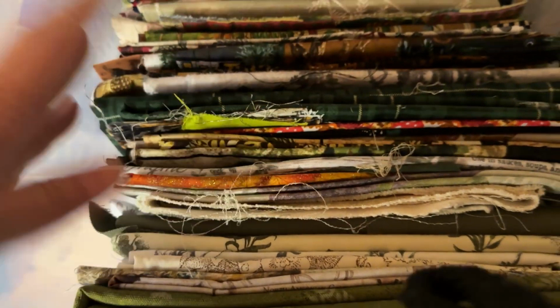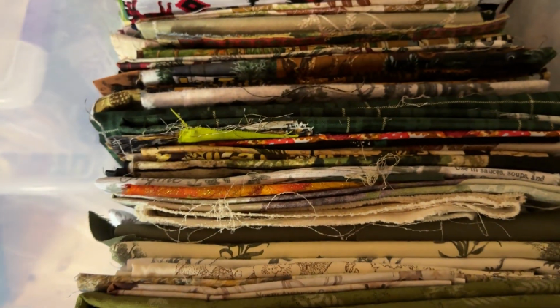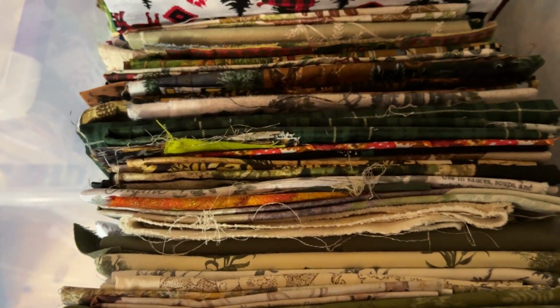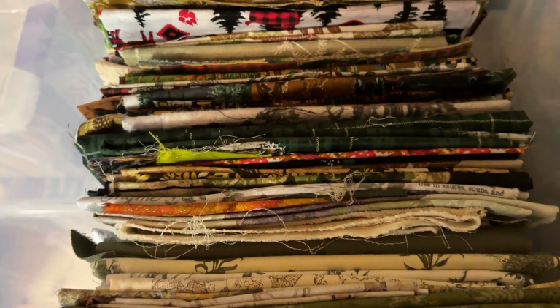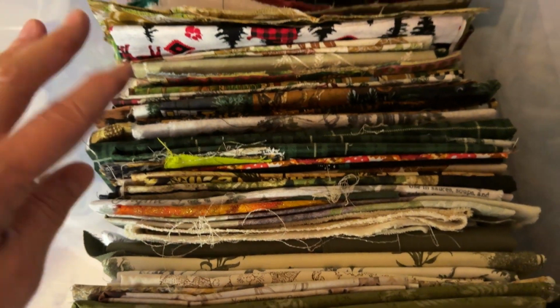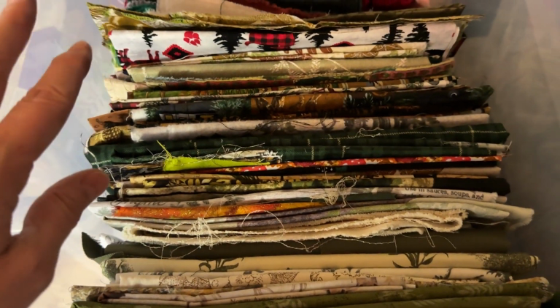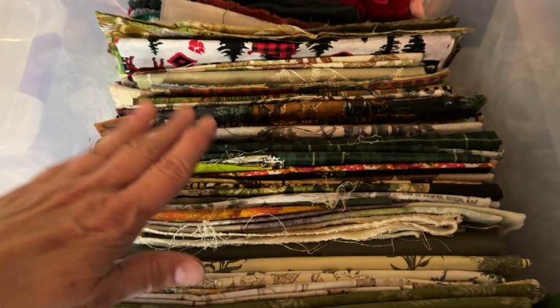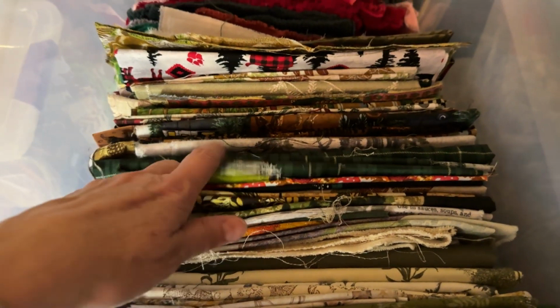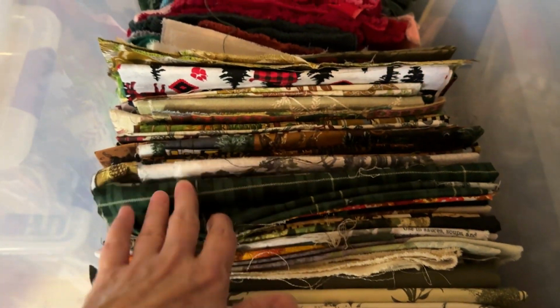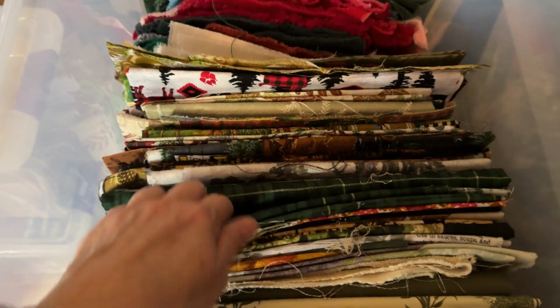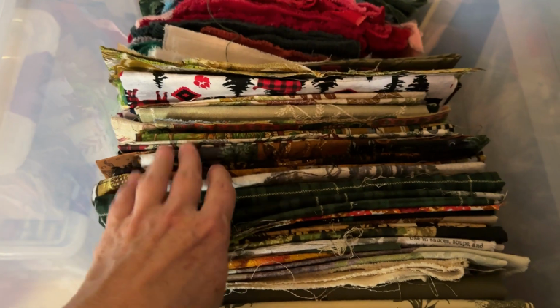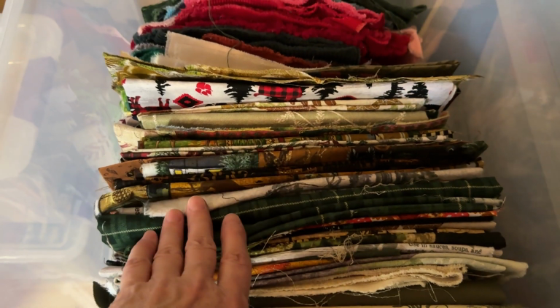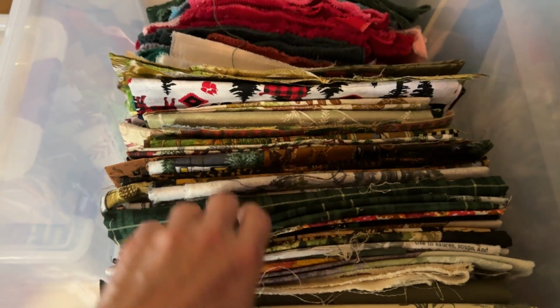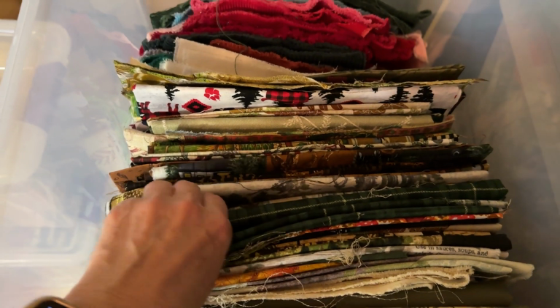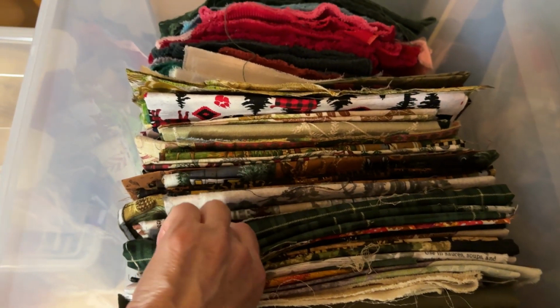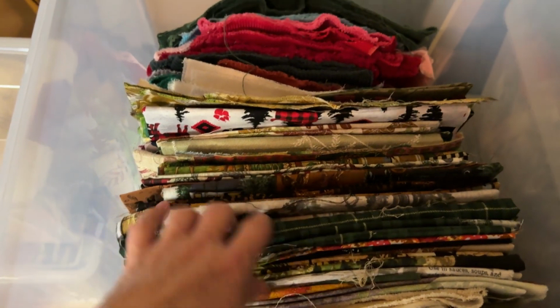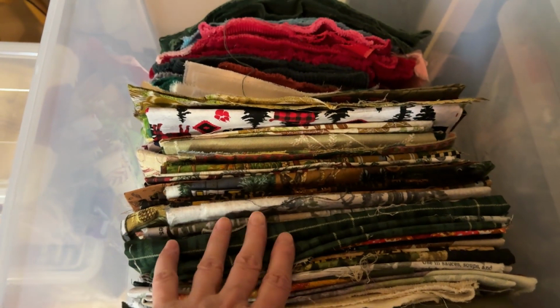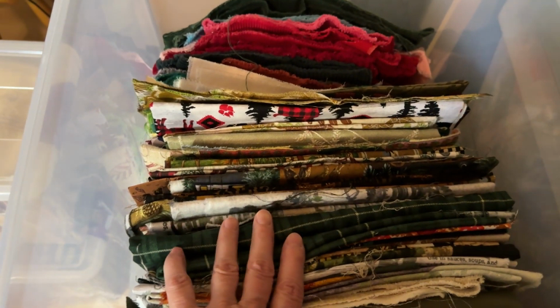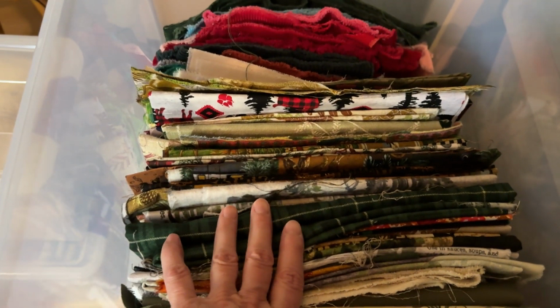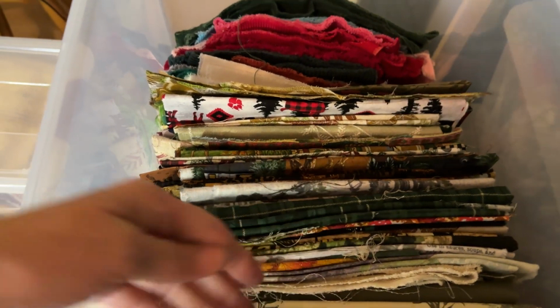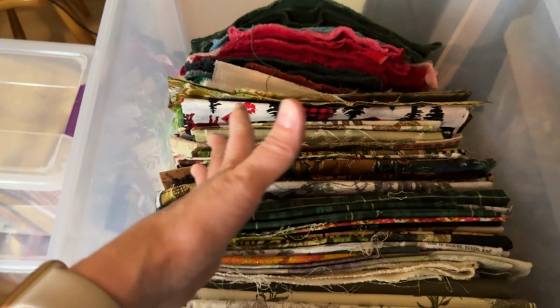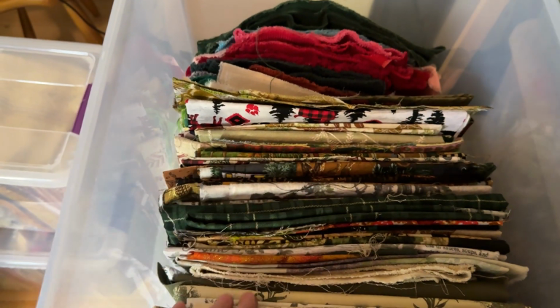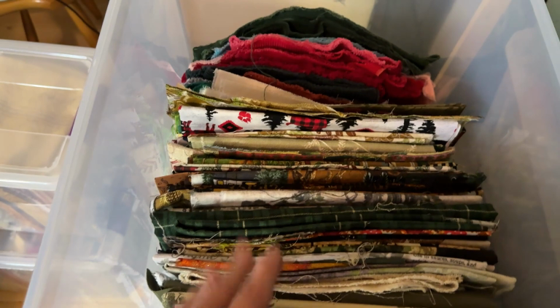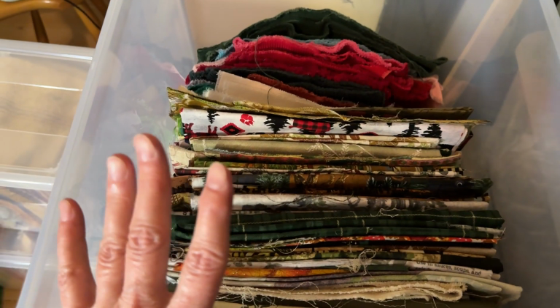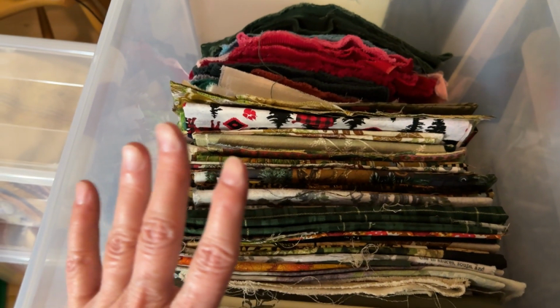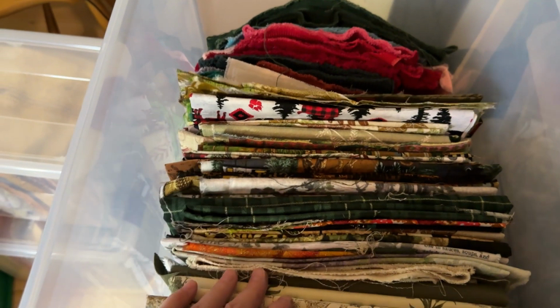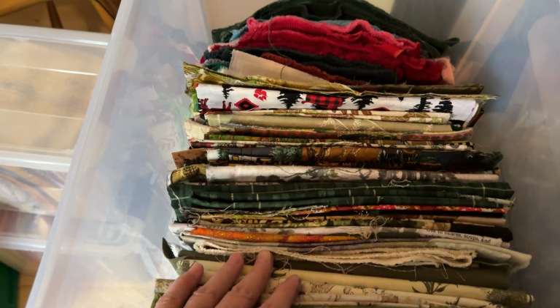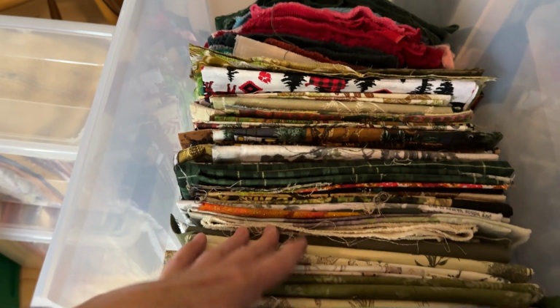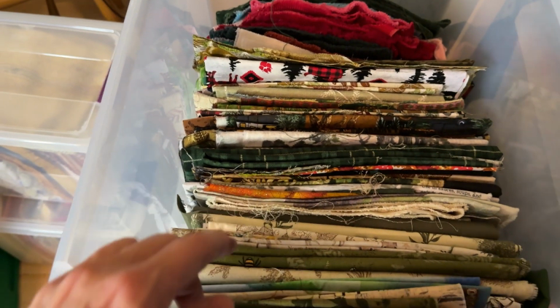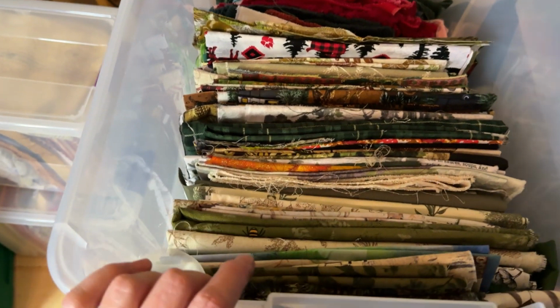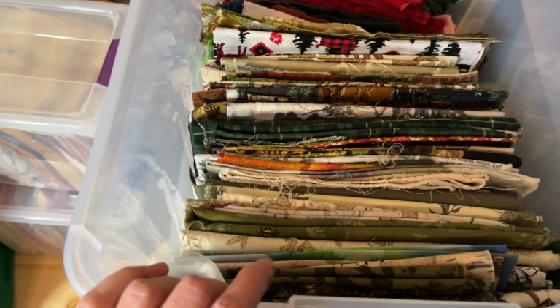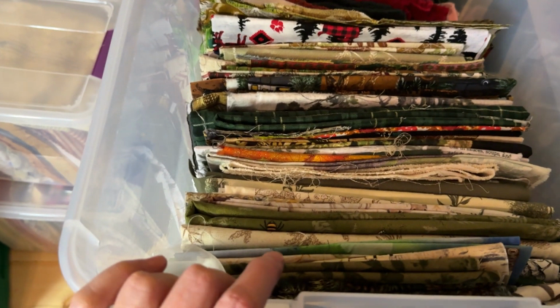You have to keep up with it — you can't do it once and think it's going to be done, because we're messy. We pull things out and then we get busy and just throw it back in. So it will work as long as you keep up on it.